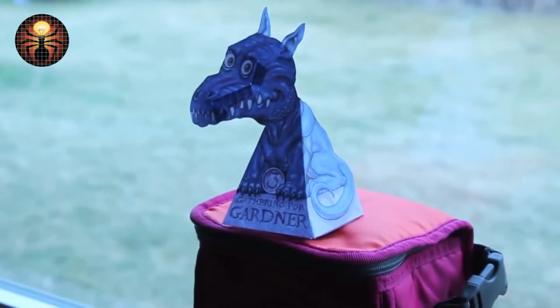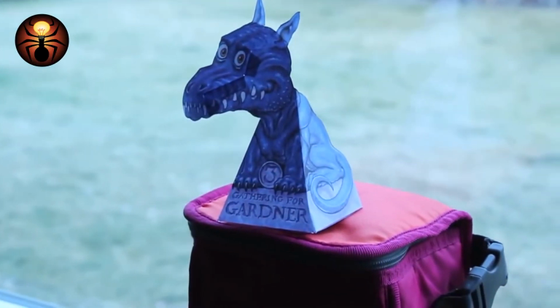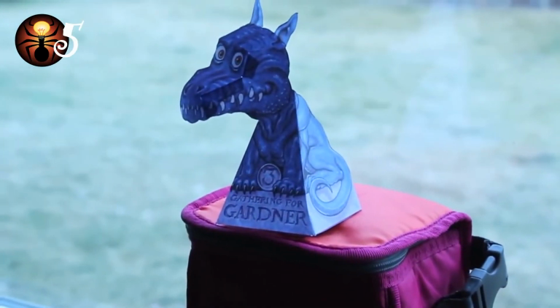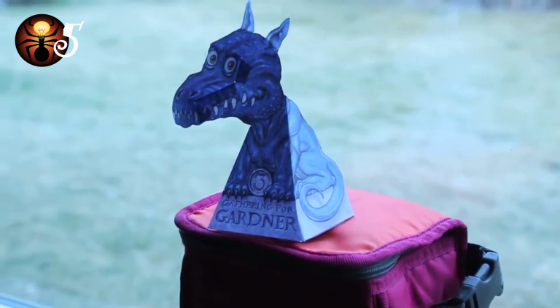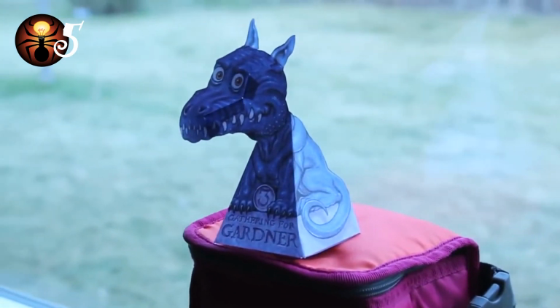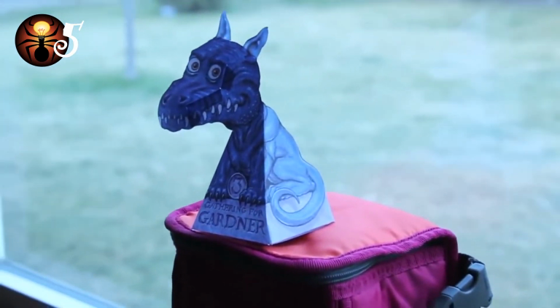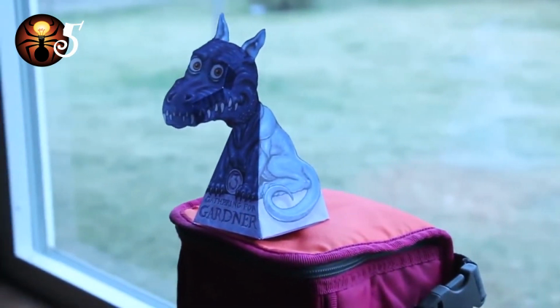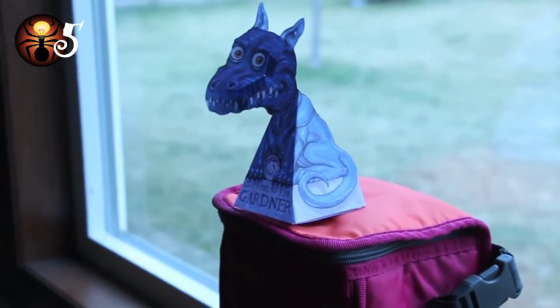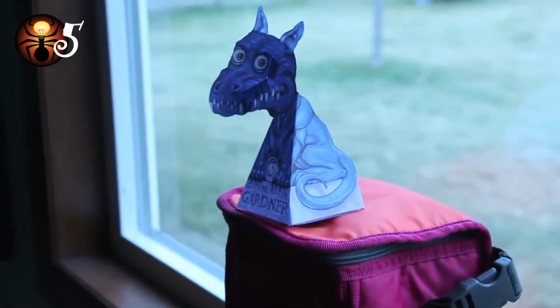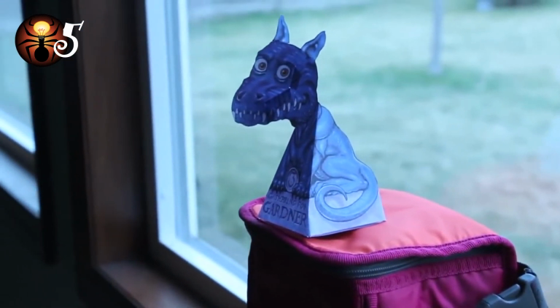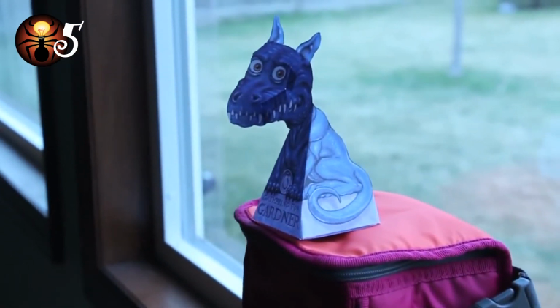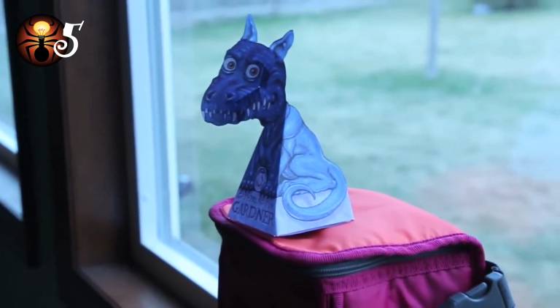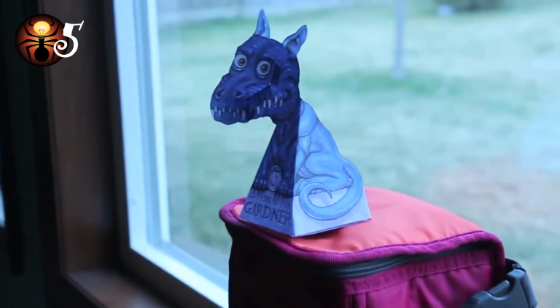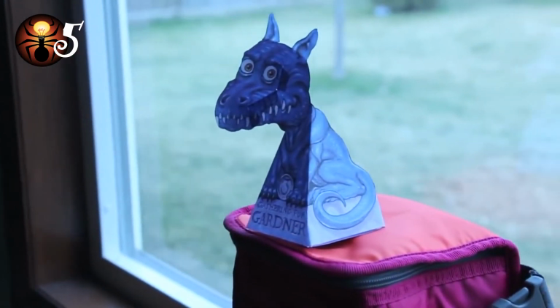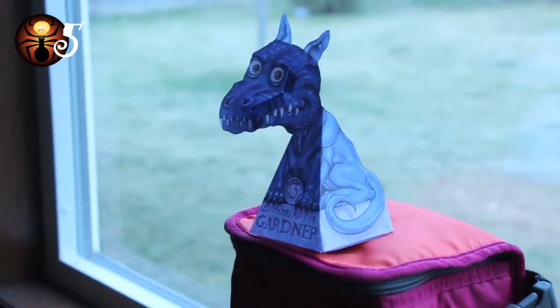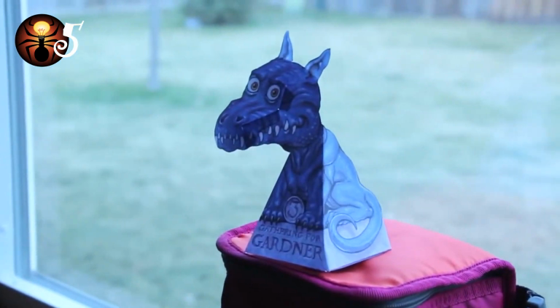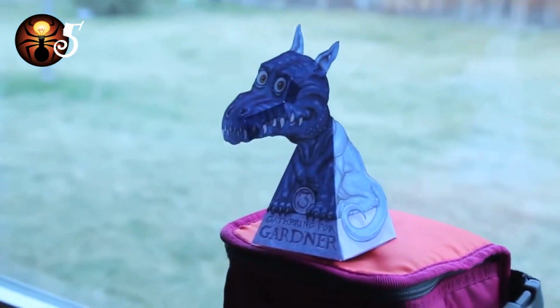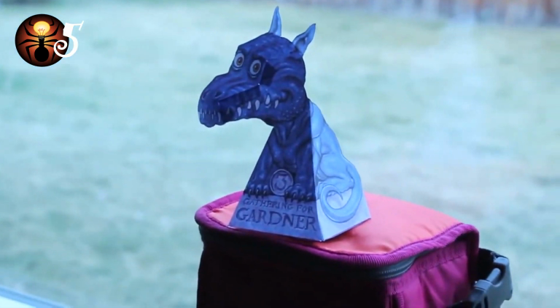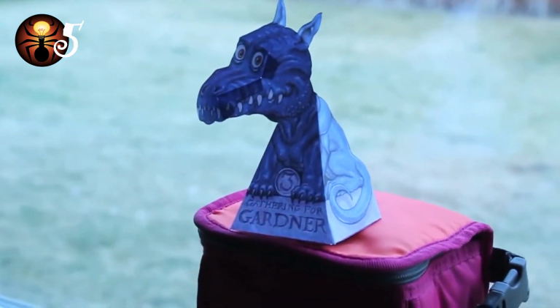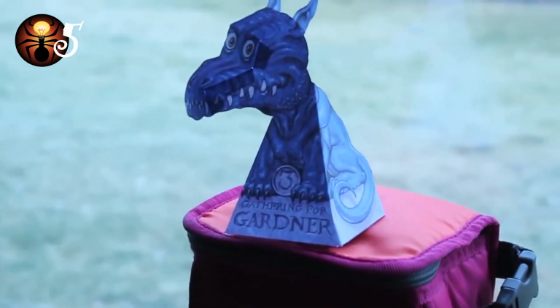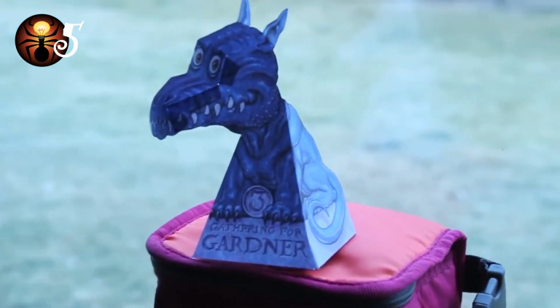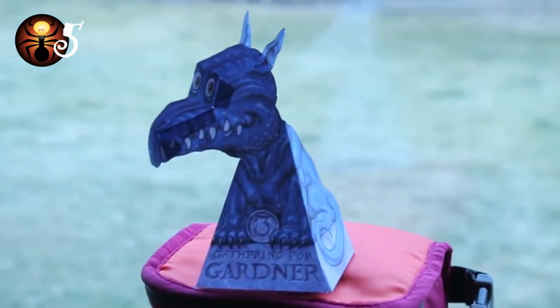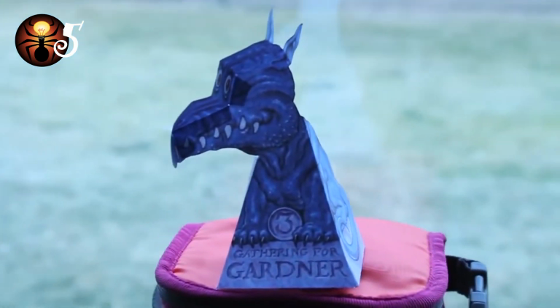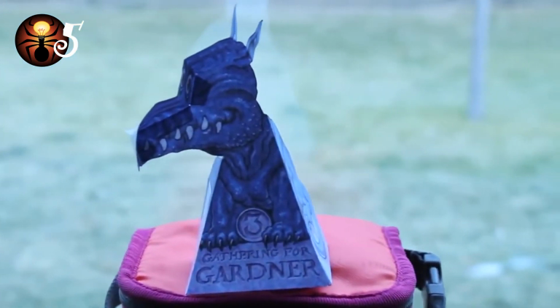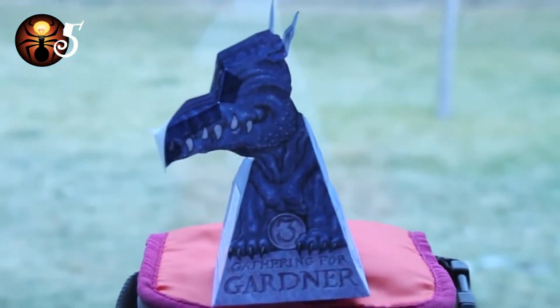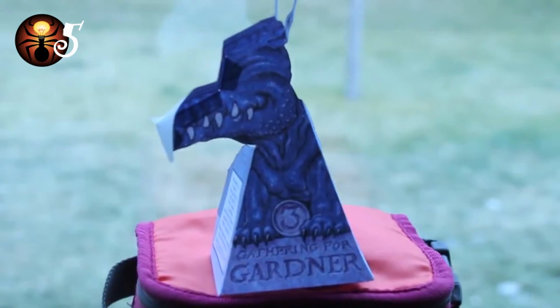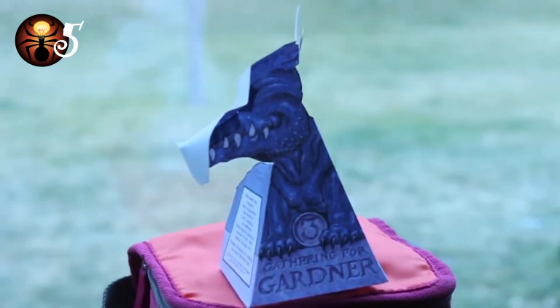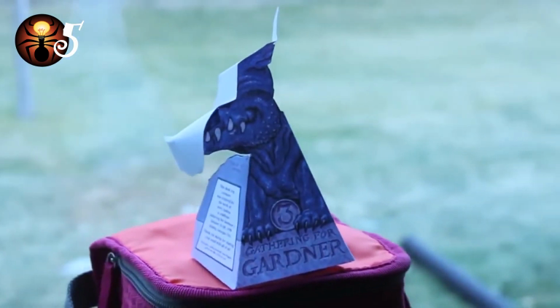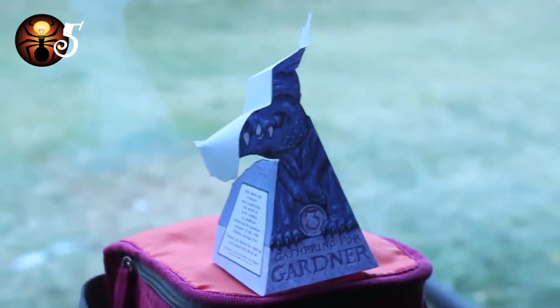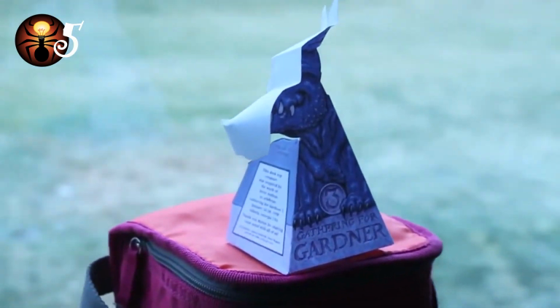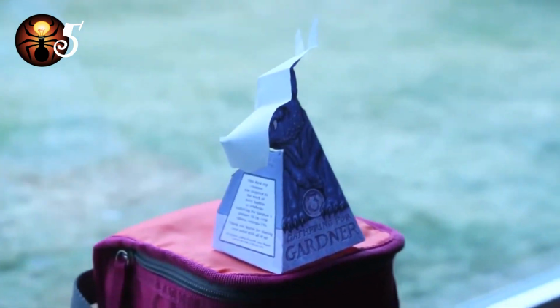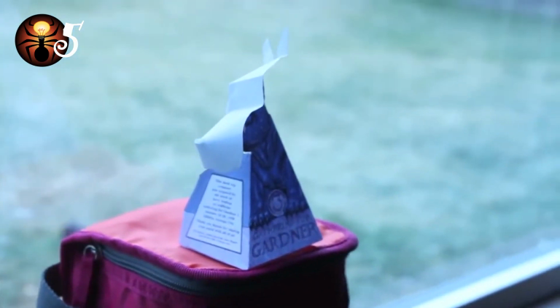Number 5: Playing on what we're used to, this illusion doesn't rely on anything but that. Designed by Jerry Andras, a magician, the dragon's face is actually inverted. We just see it as protruding from the structure because that's what we know dragon faces do.